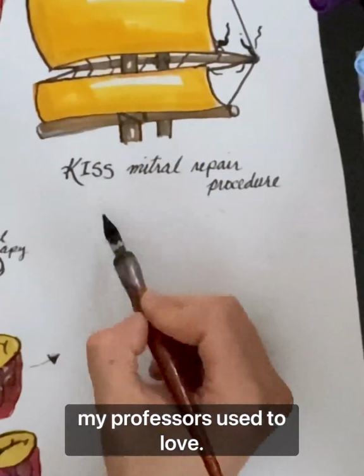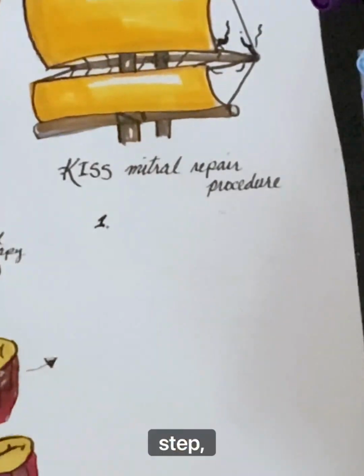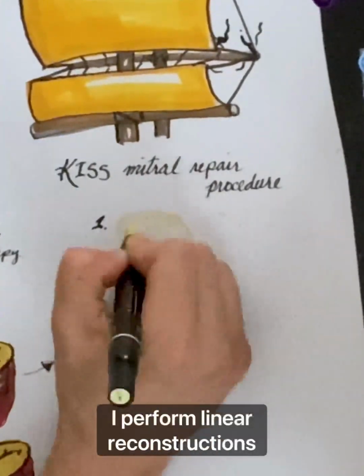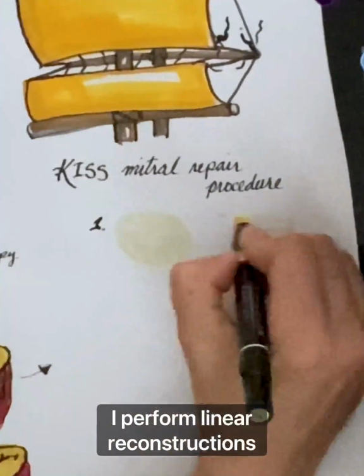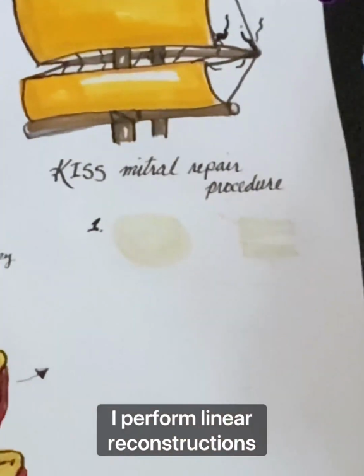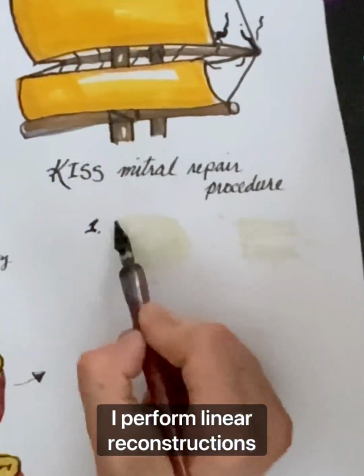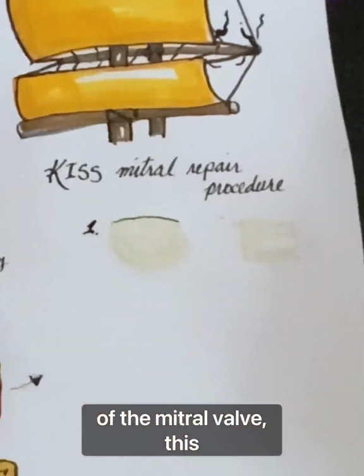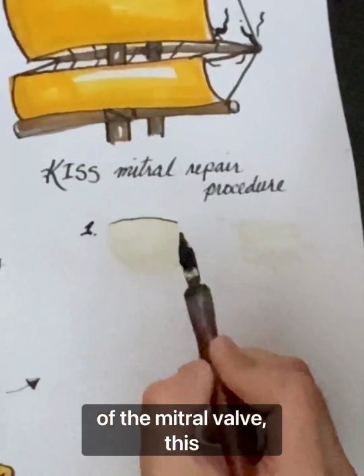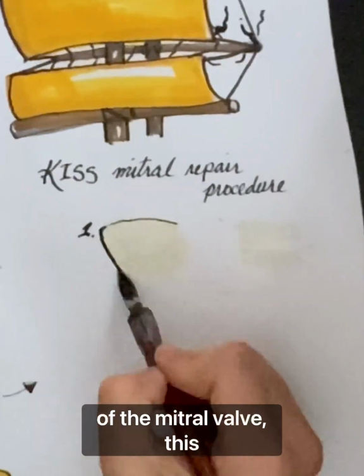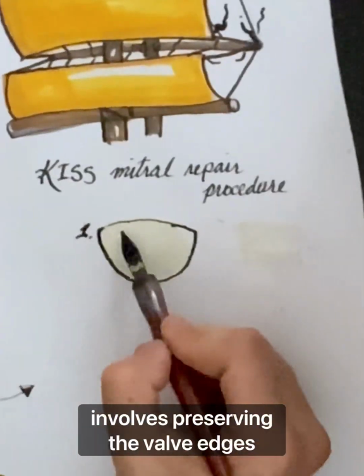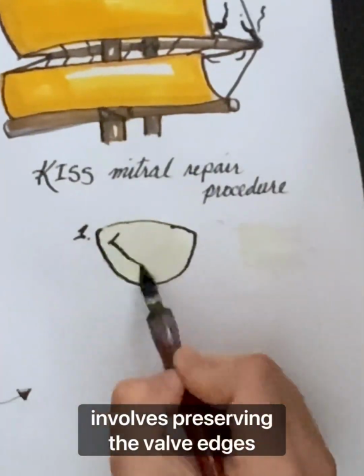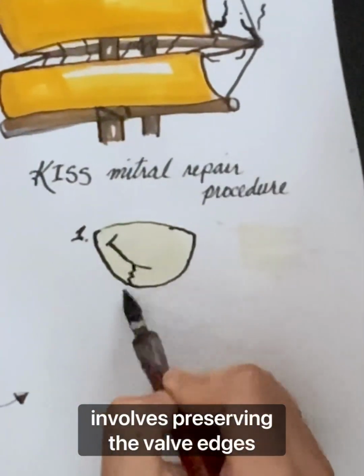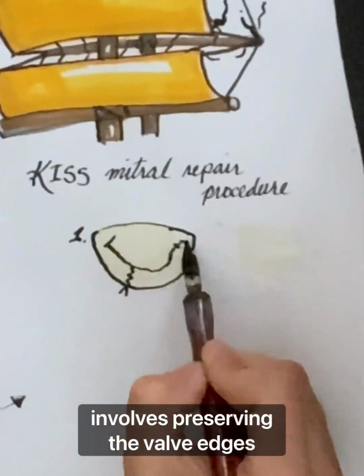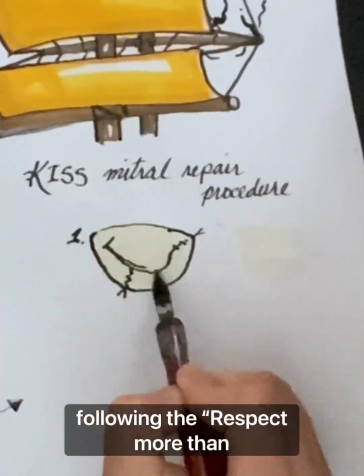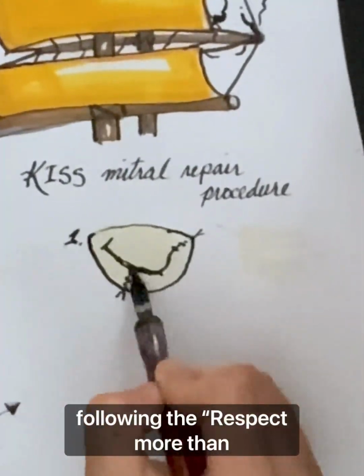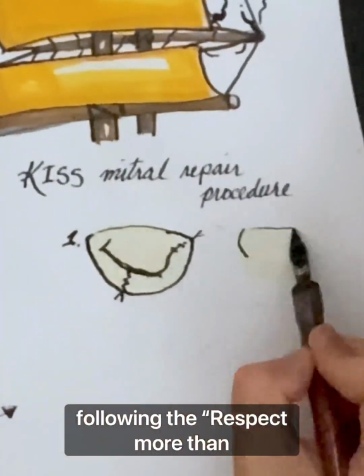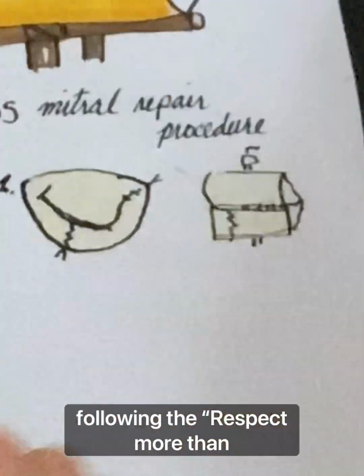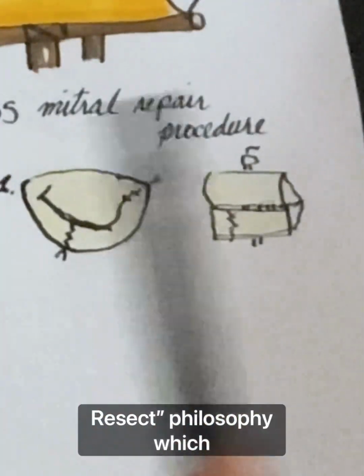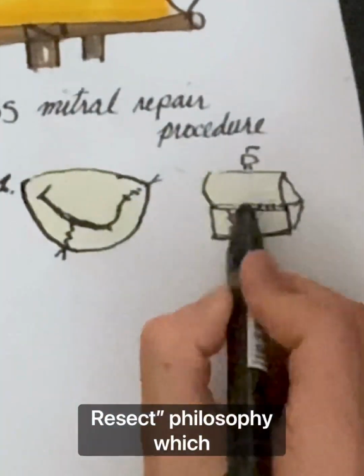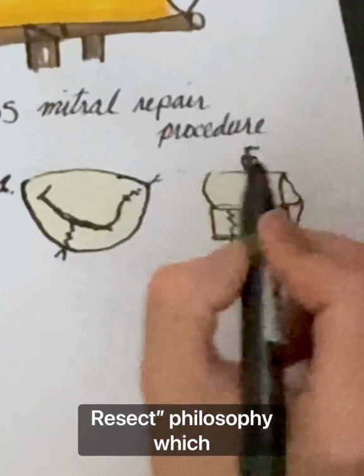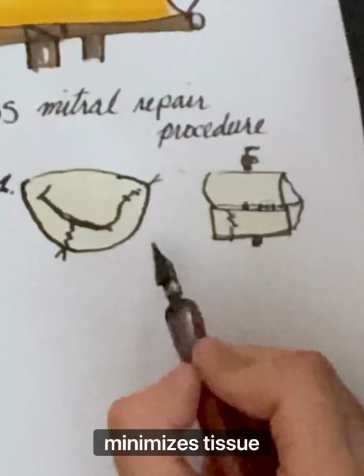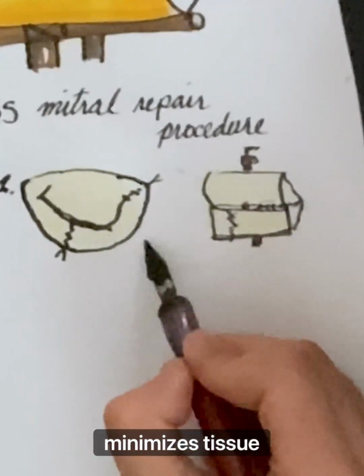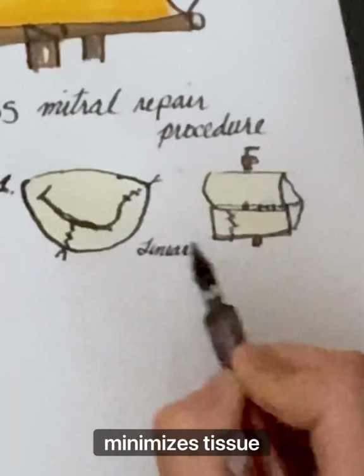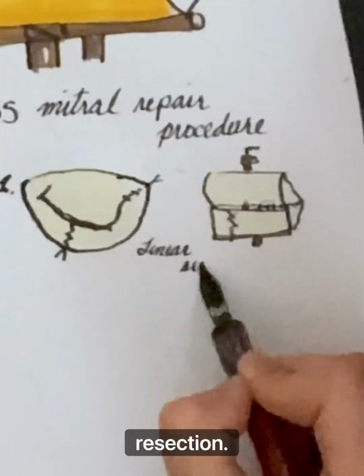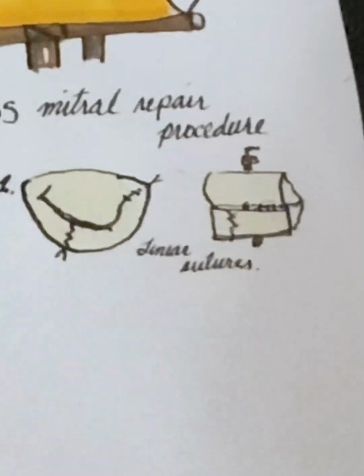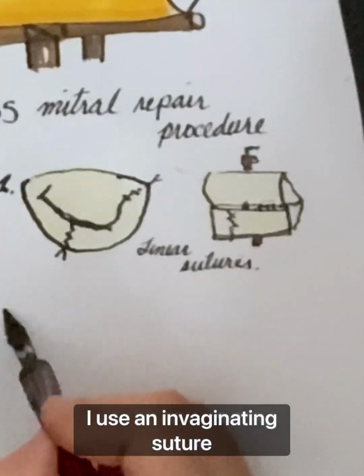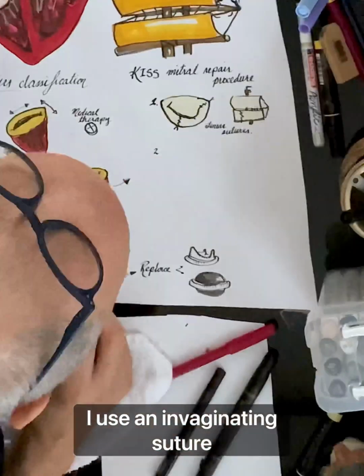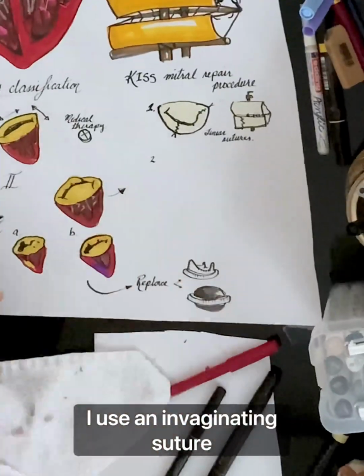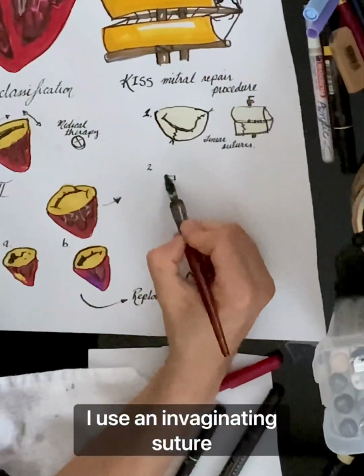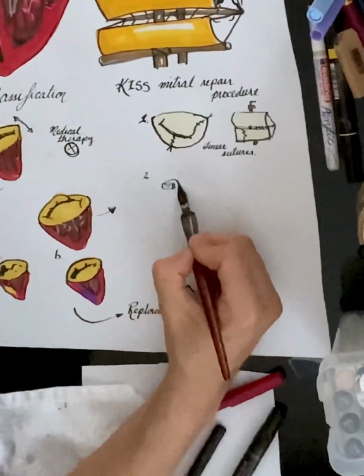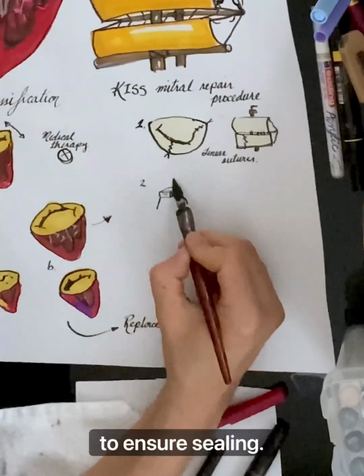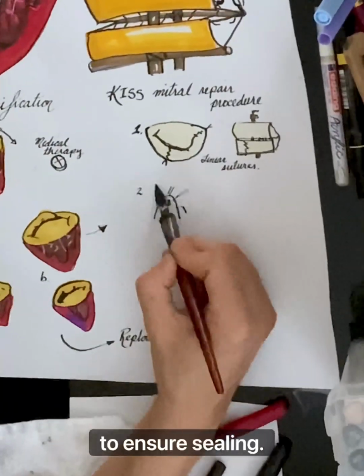In the first step, I perform linear reconstructions of the mitral valve. This involves preserving the valve edges following the Respect More Than Resect philosophy, which minimizes tissue resection. I use an invaginating suture to ensure sealing.